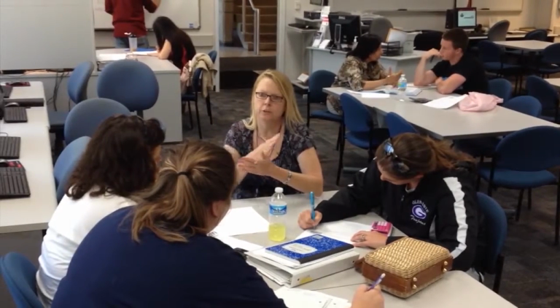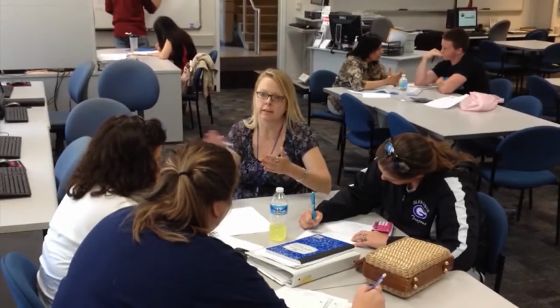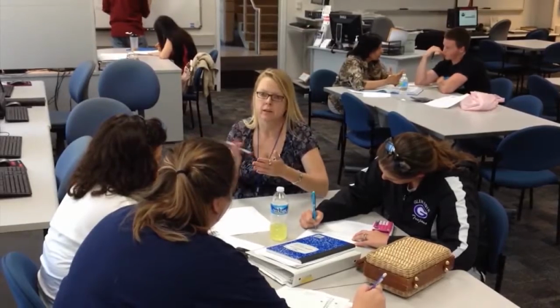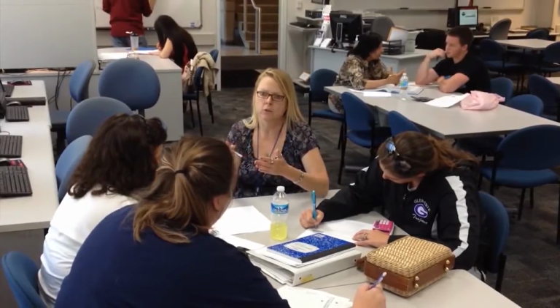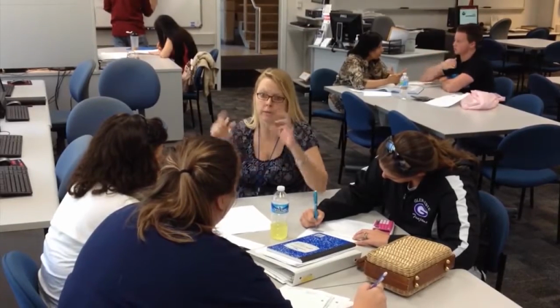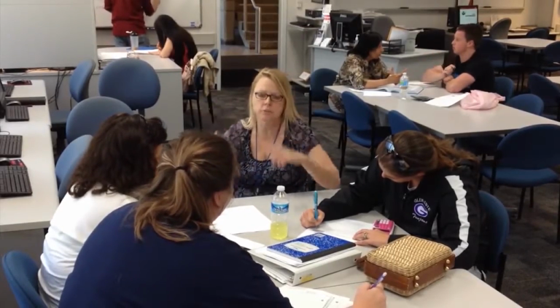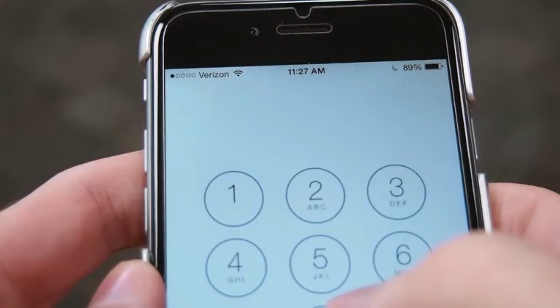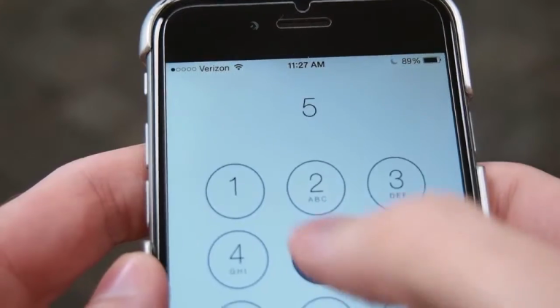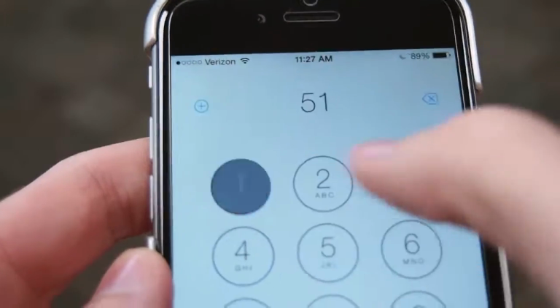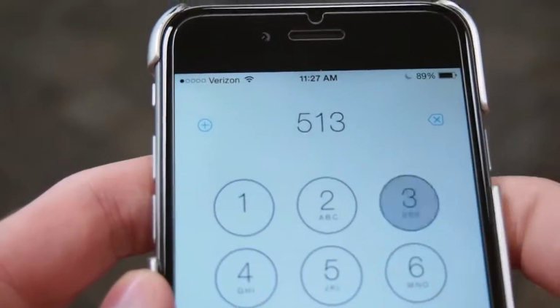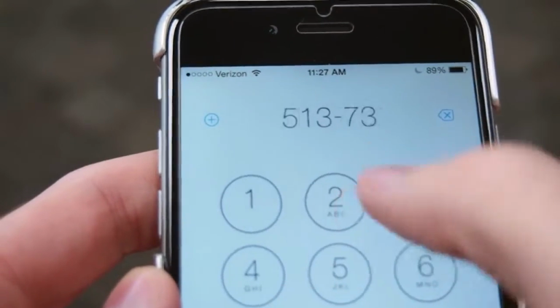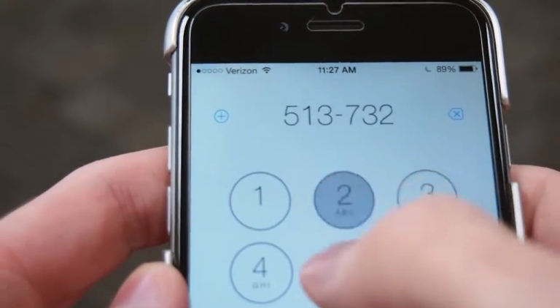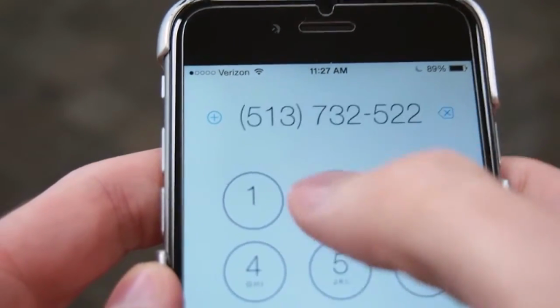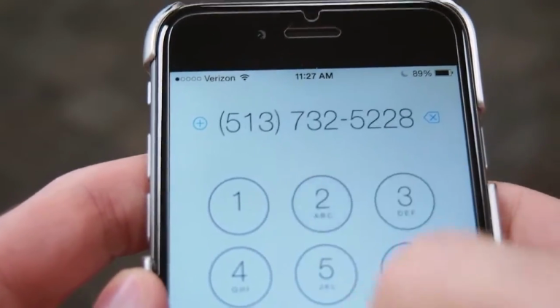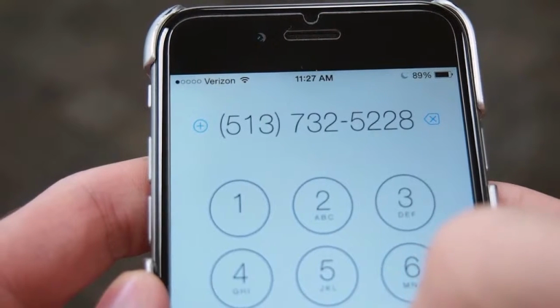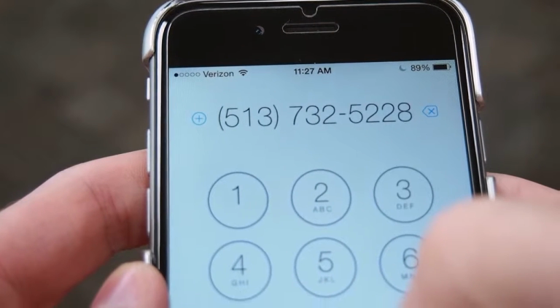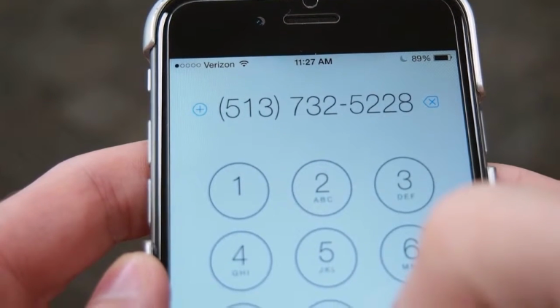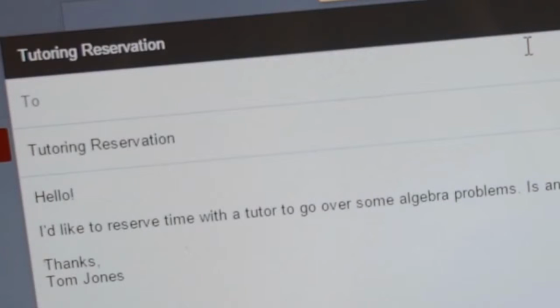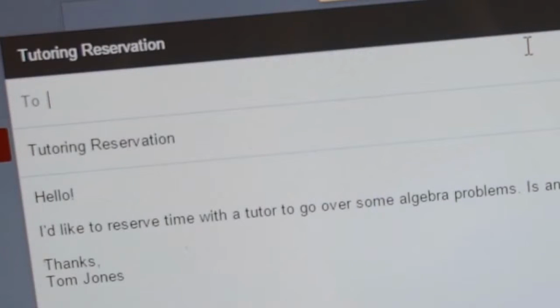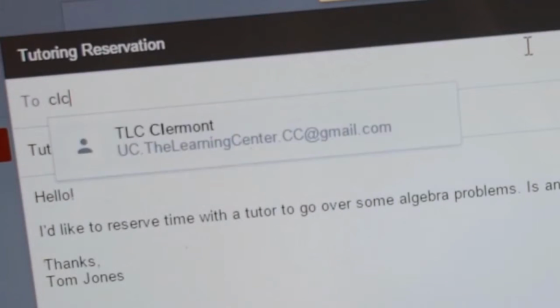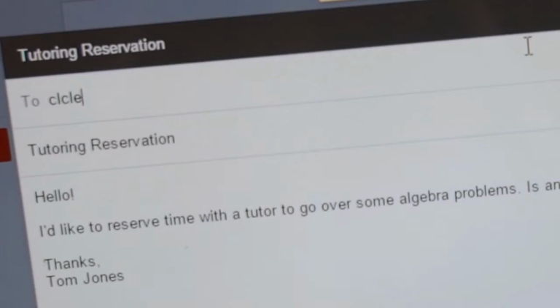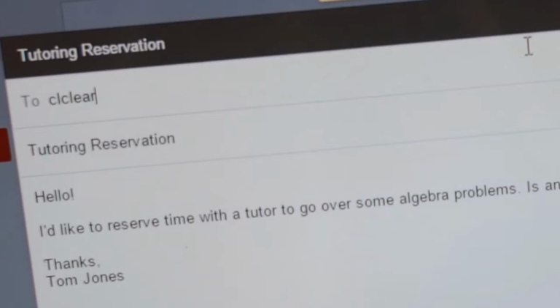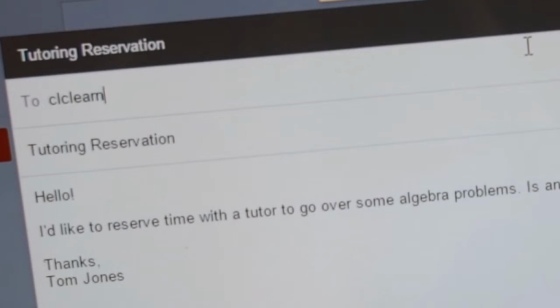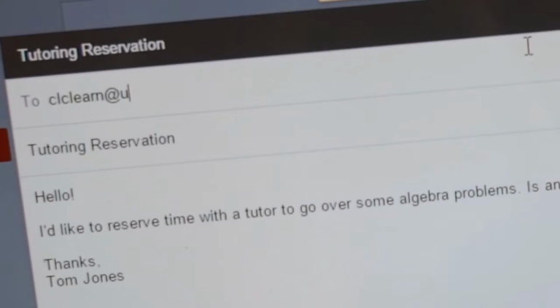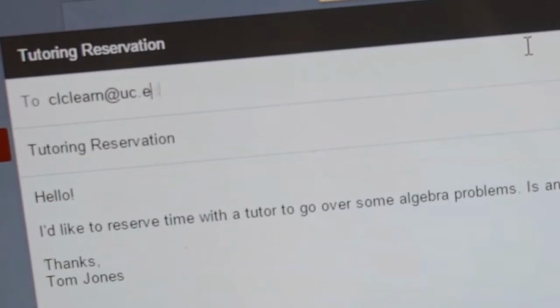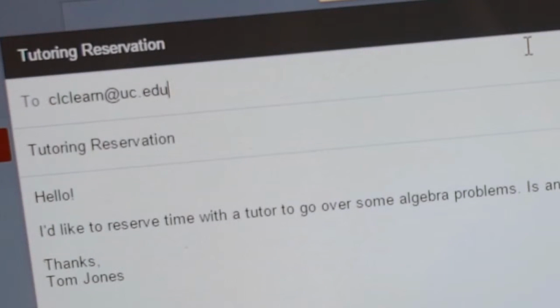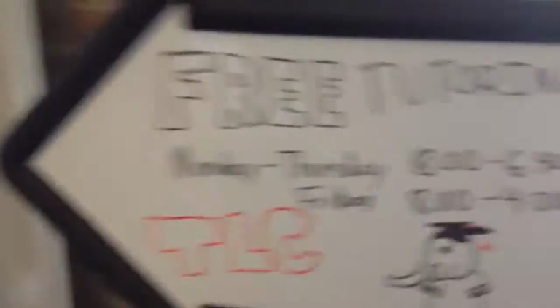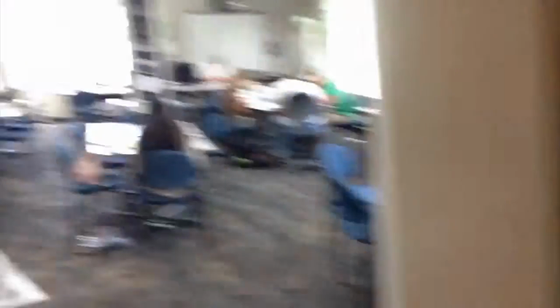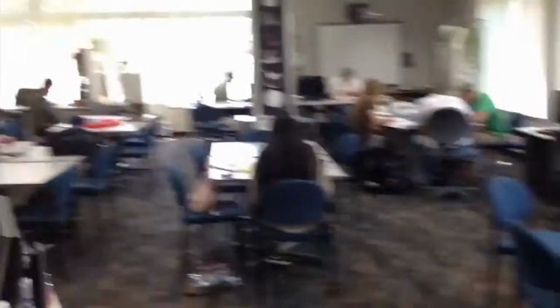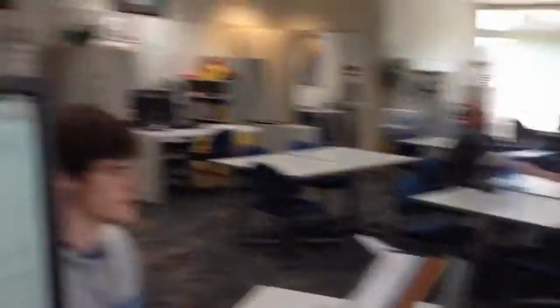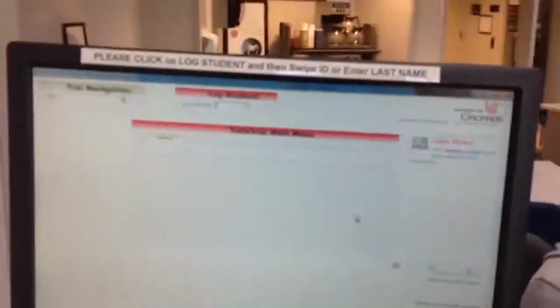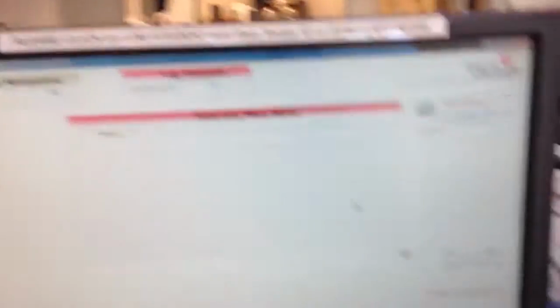So what do you do if you want to talk to a tutor? You can reserve time by calling us at 513-732-5228 or emailing us at clclearn@uc.edu. You can also just walk right in to see who's available.